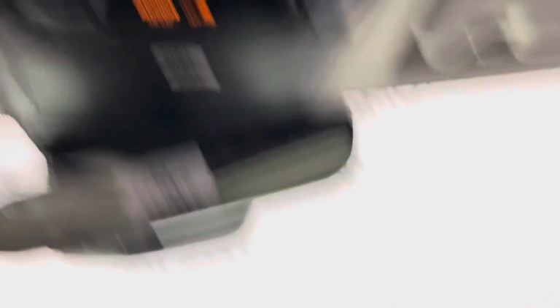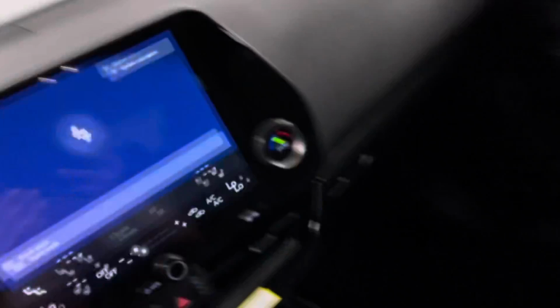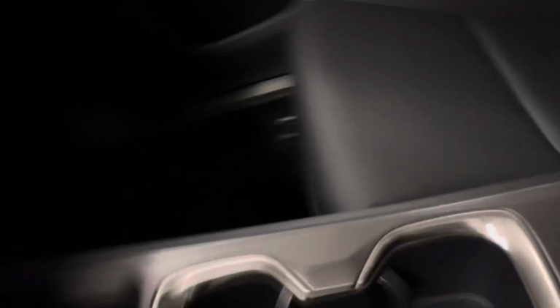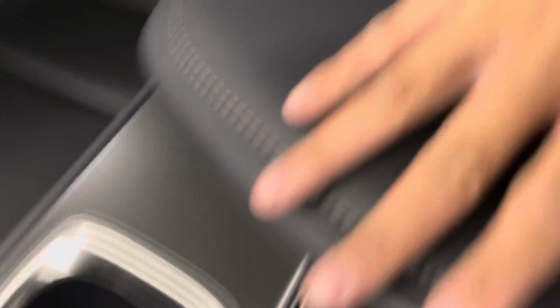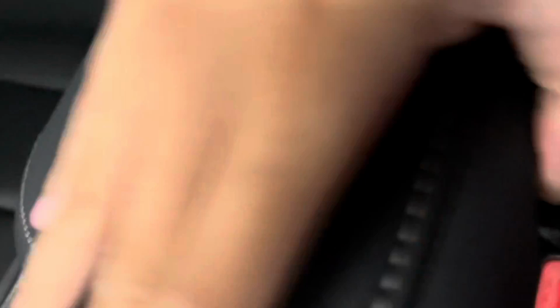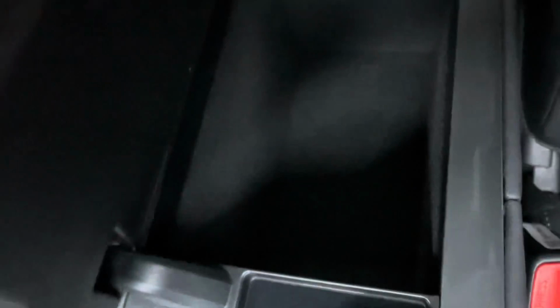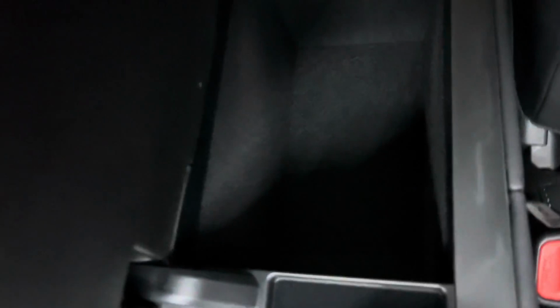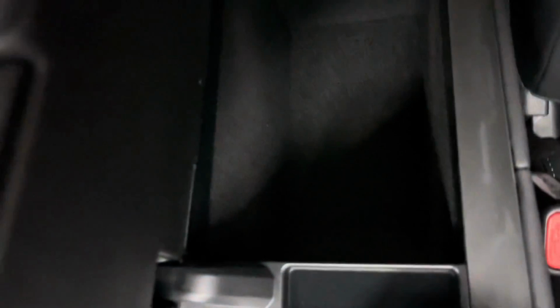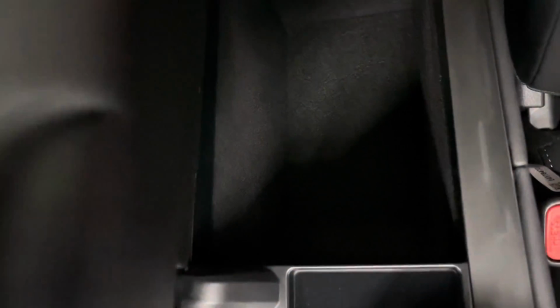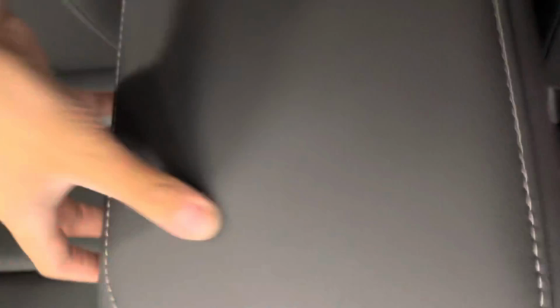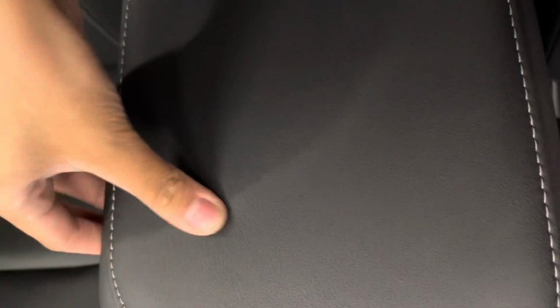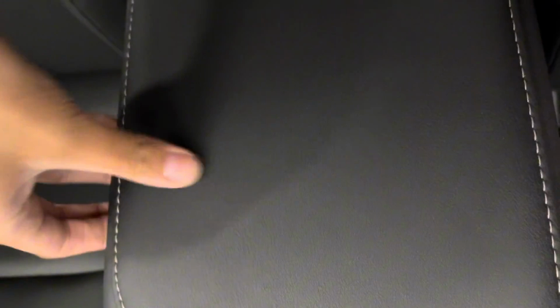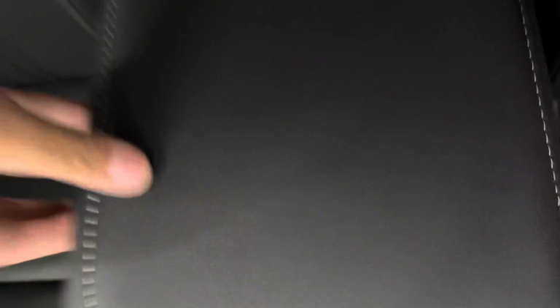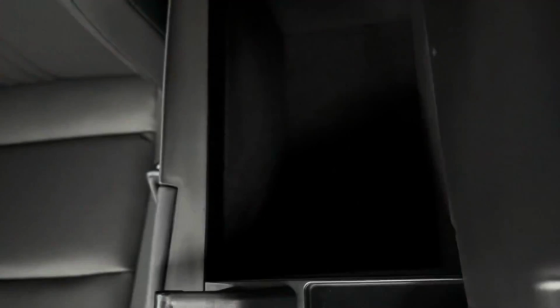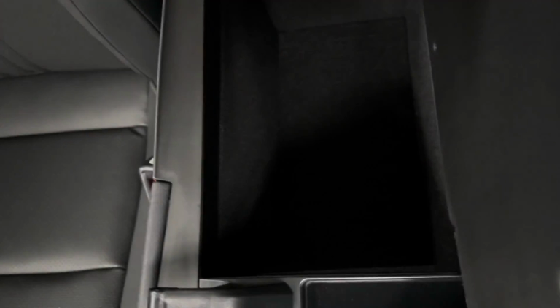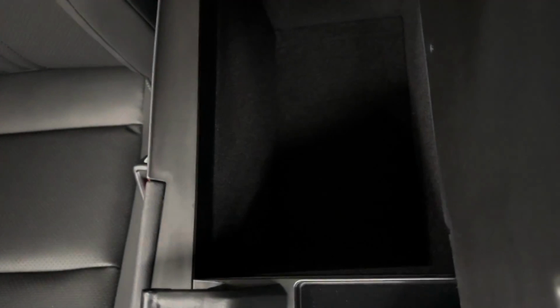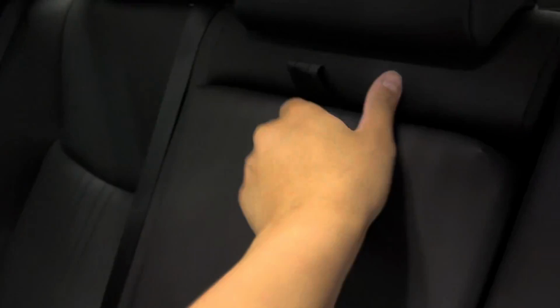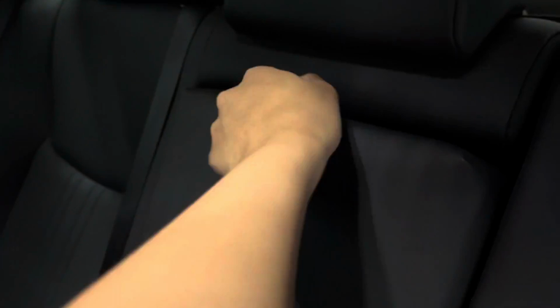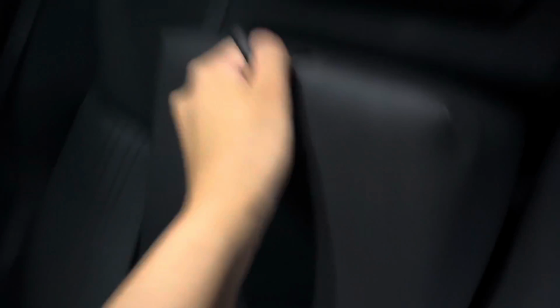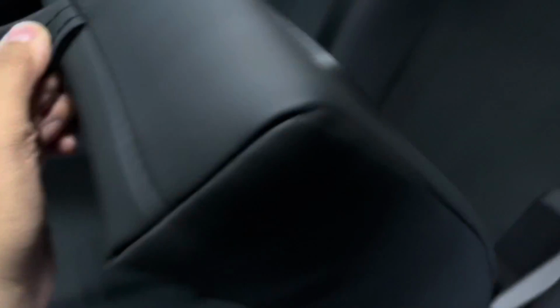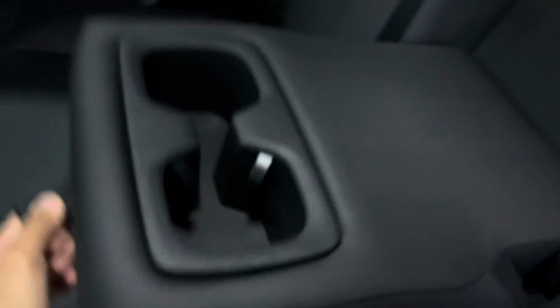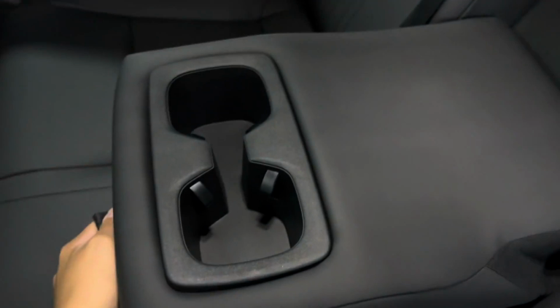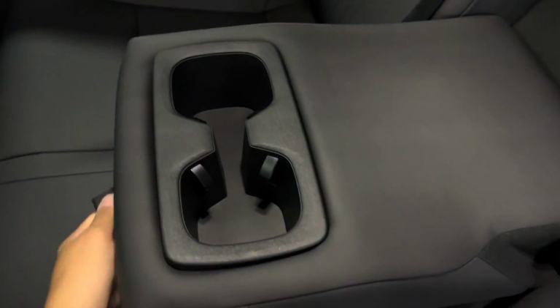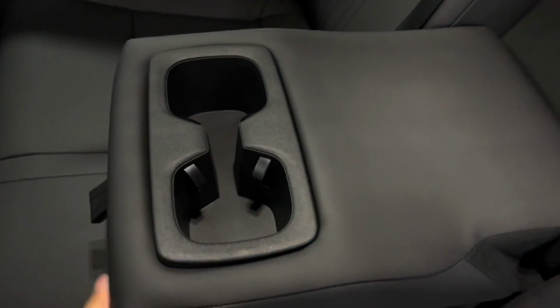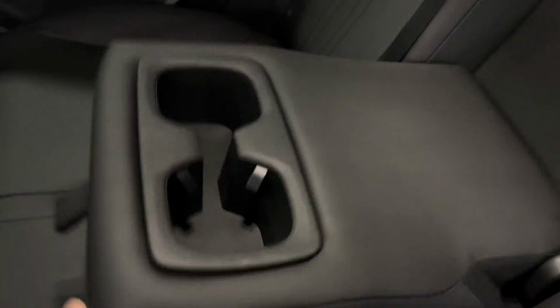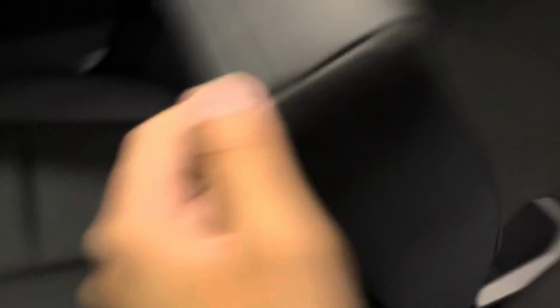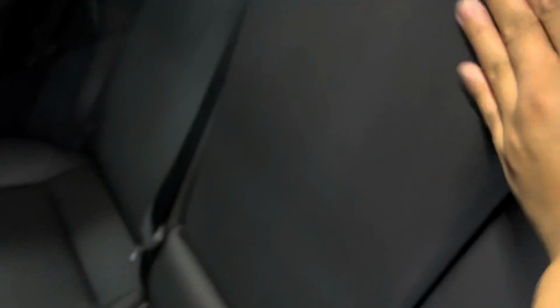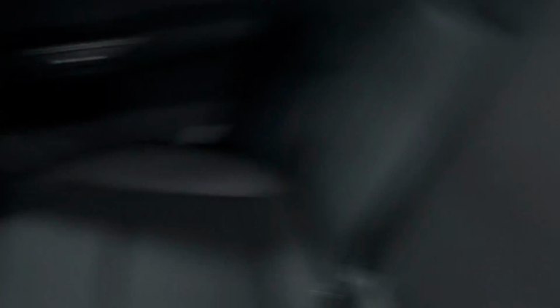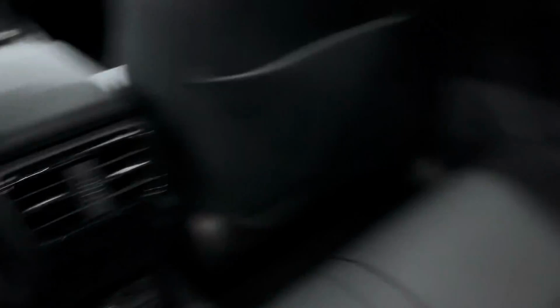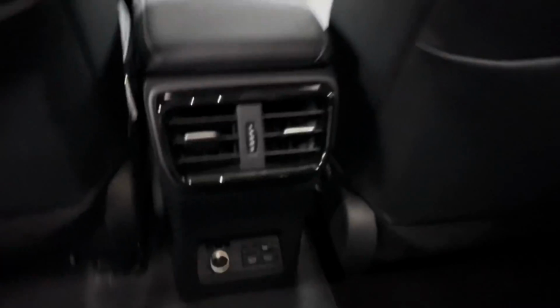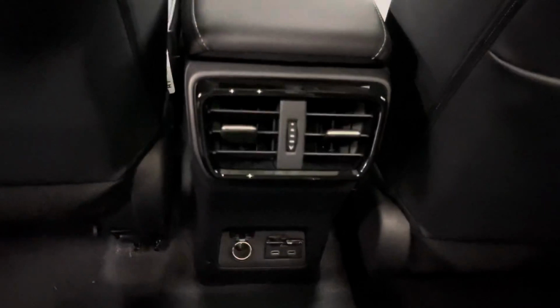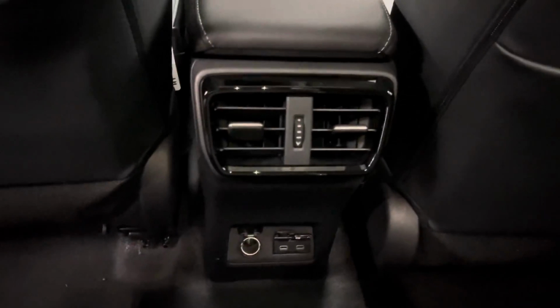Your center console opens from either driver's side or passenger's side. In the back seat center console you have cup holders, and in front of that you have USB-C charging ports.